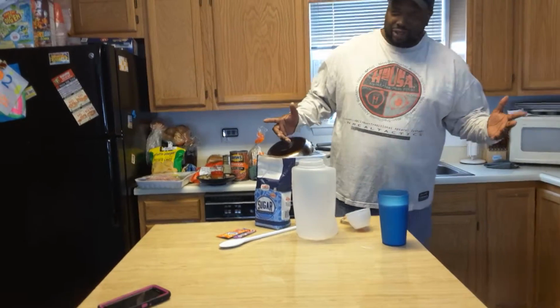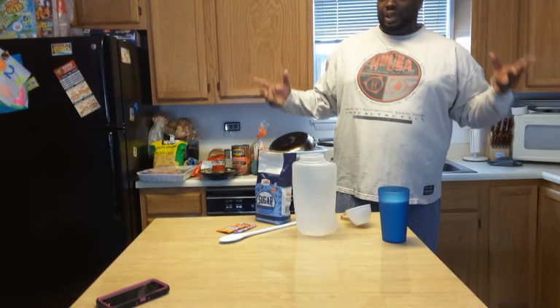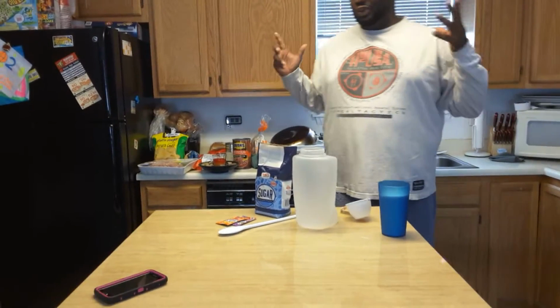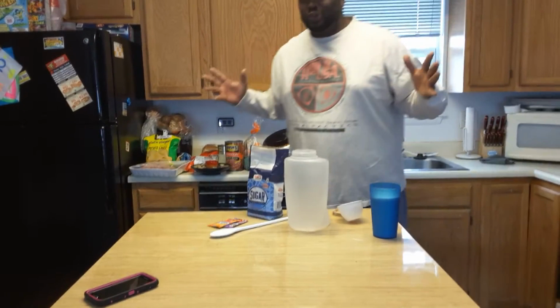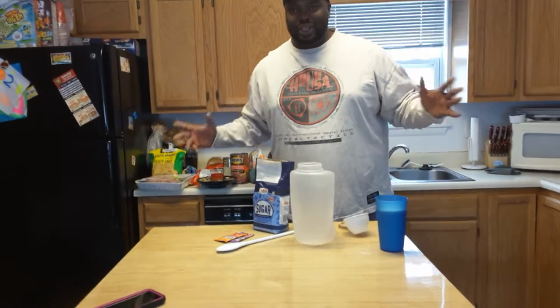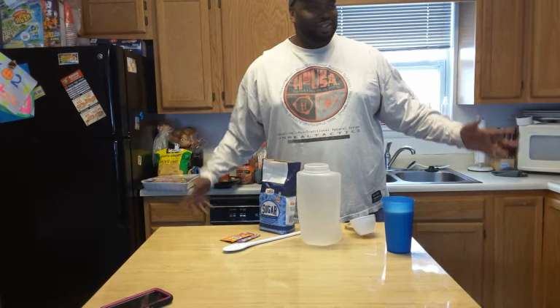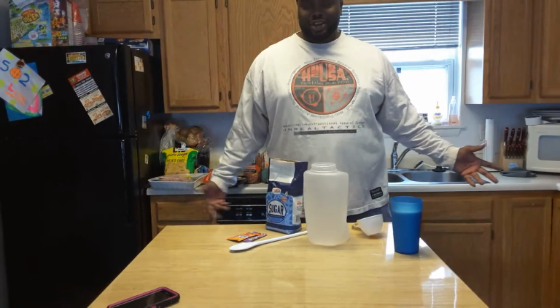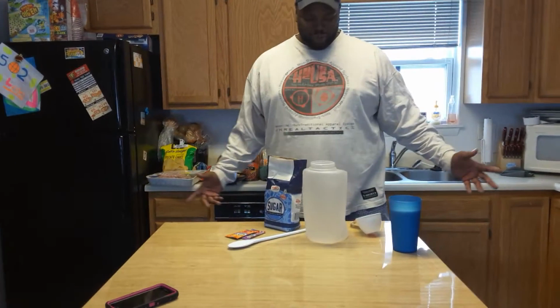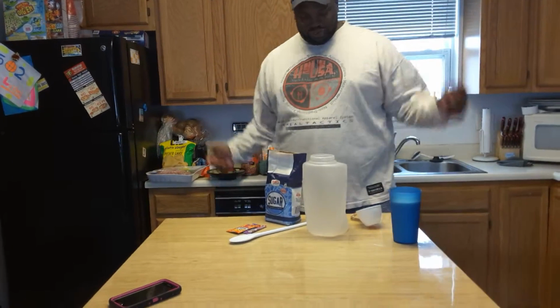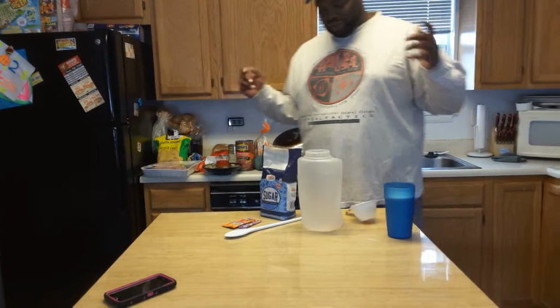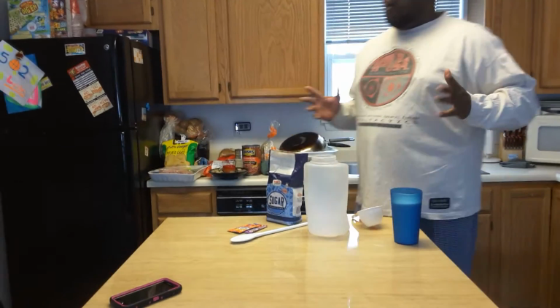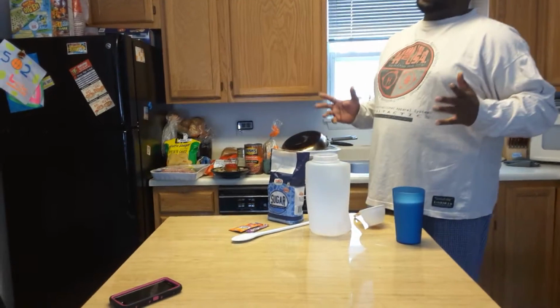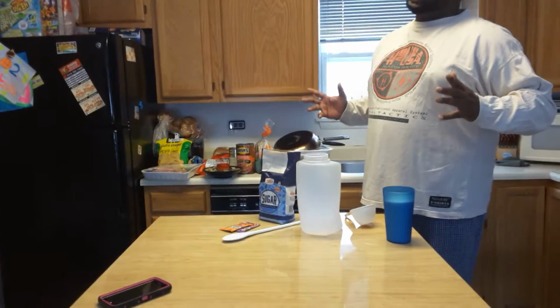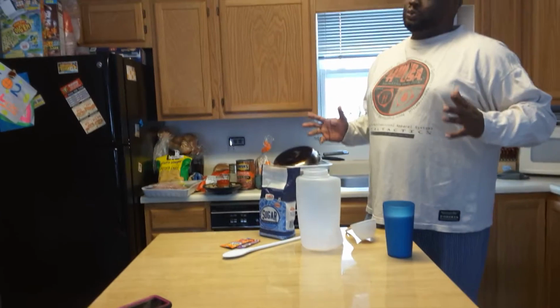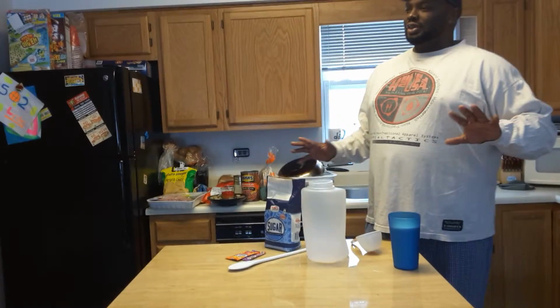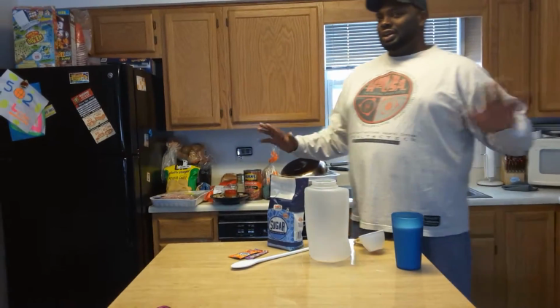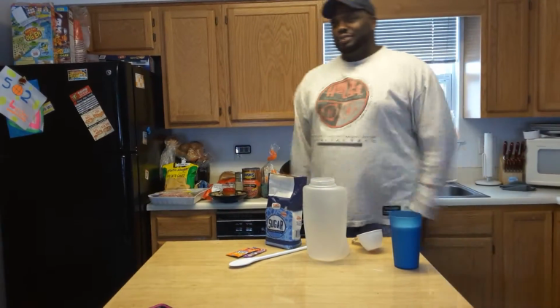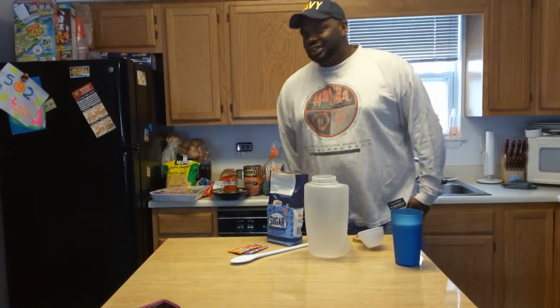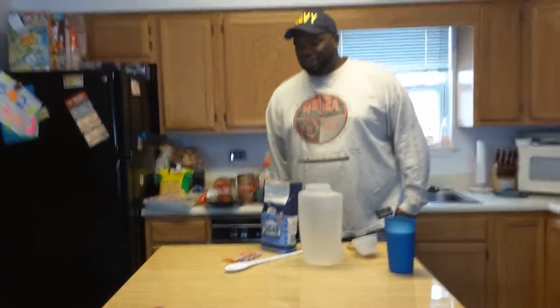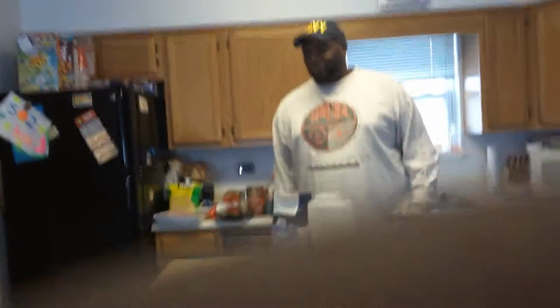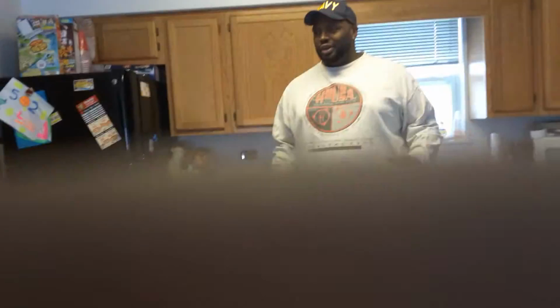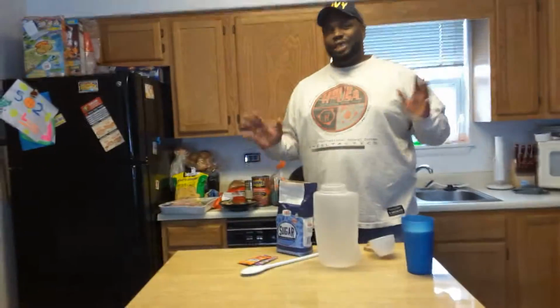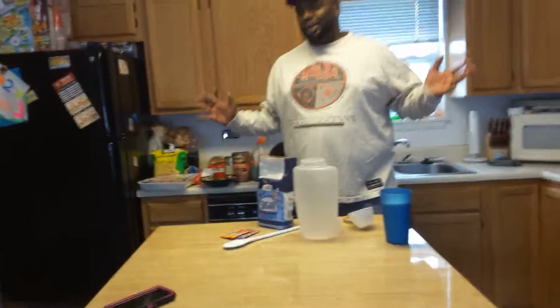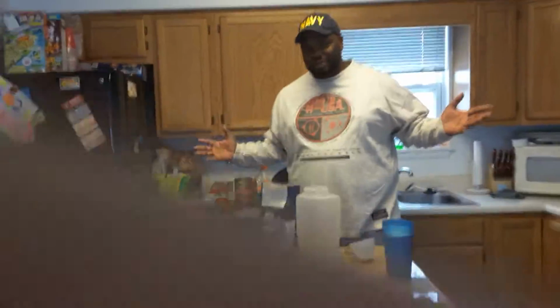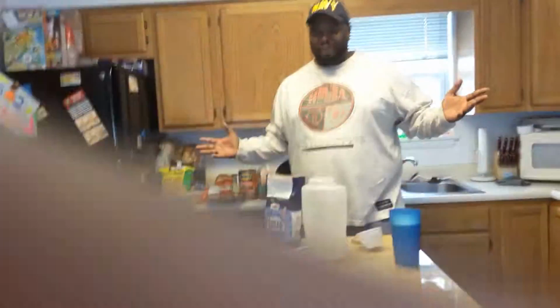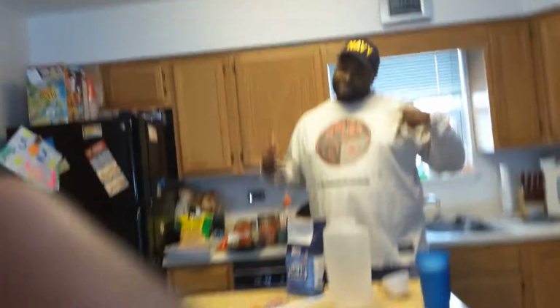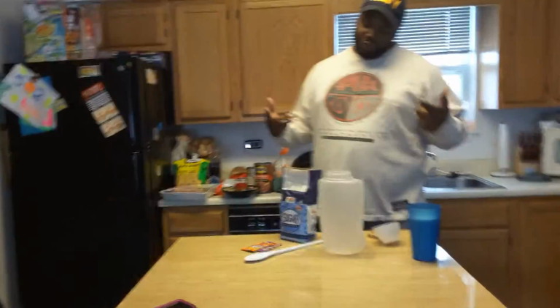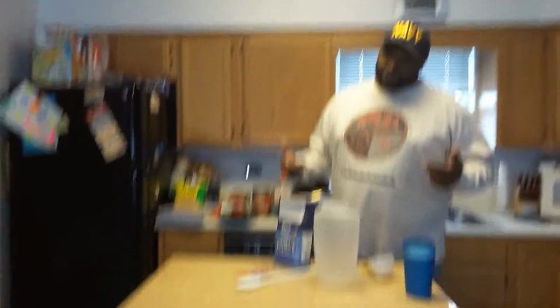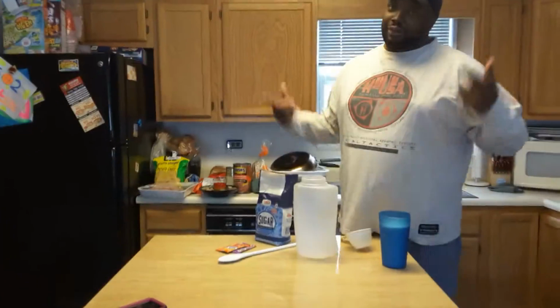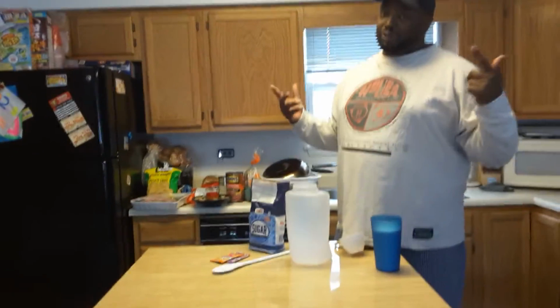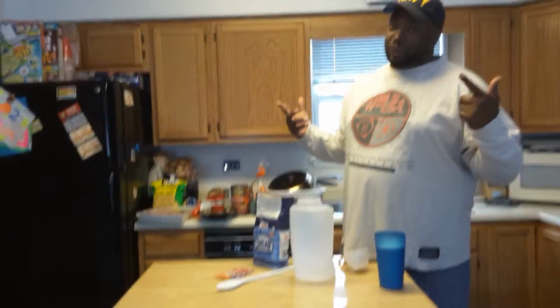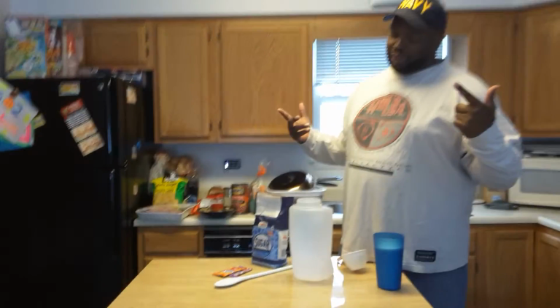Alright, here on a snowy day in Harrisonburg, Virginia. We're looking on YouTube, see how people make Kool-Aid, but ain't nobody make it like we make it. So today we're going to show you how the farmers make Kool-Aid.